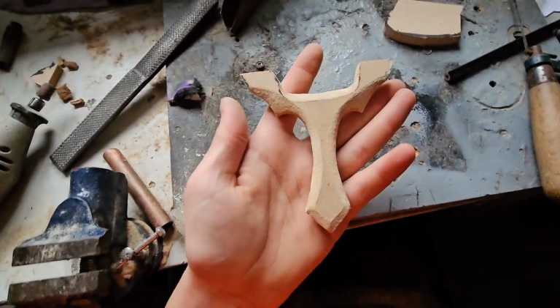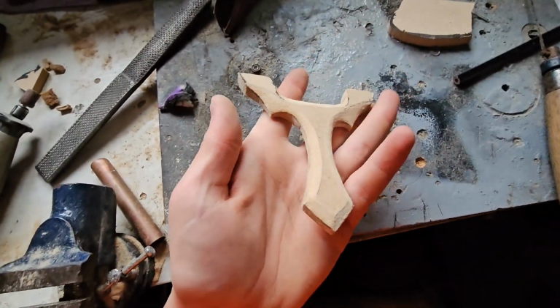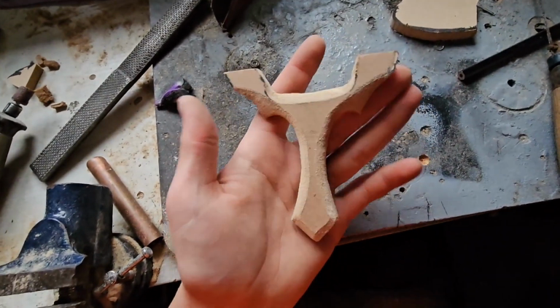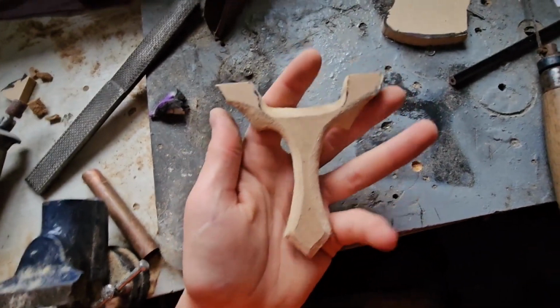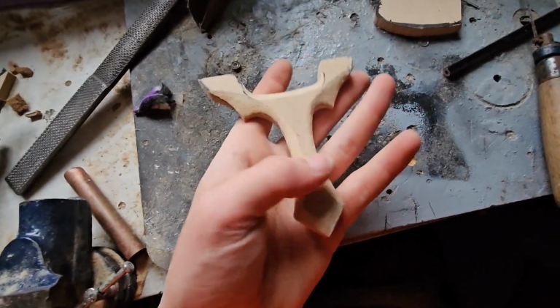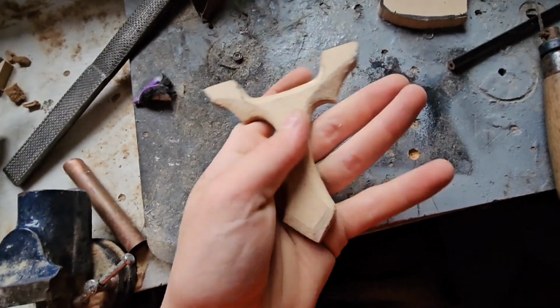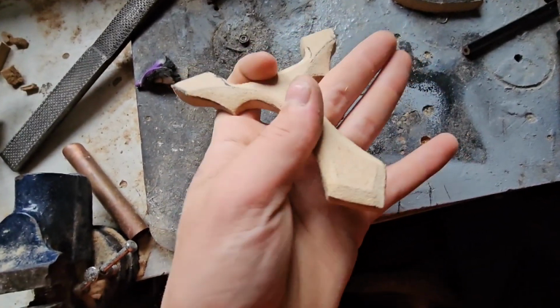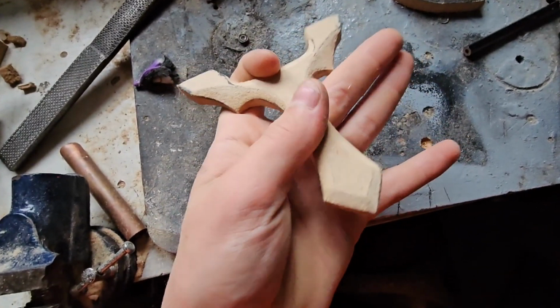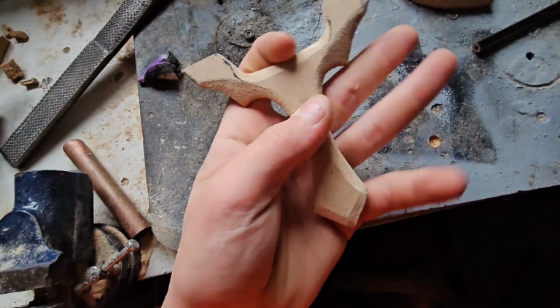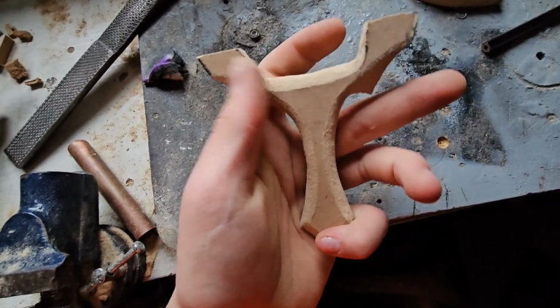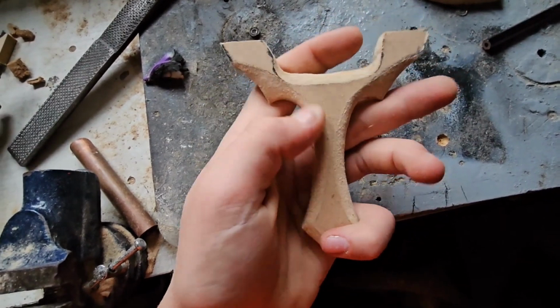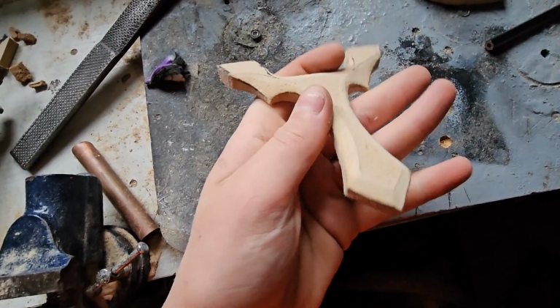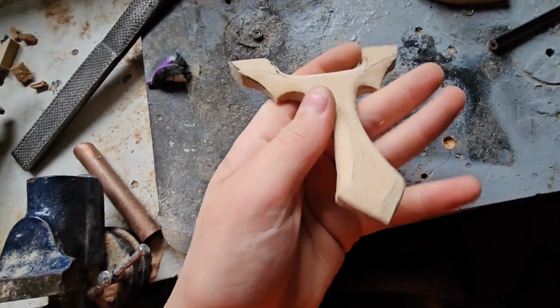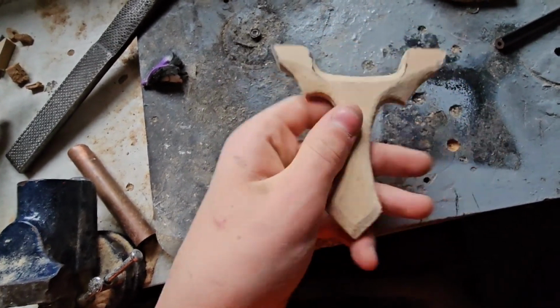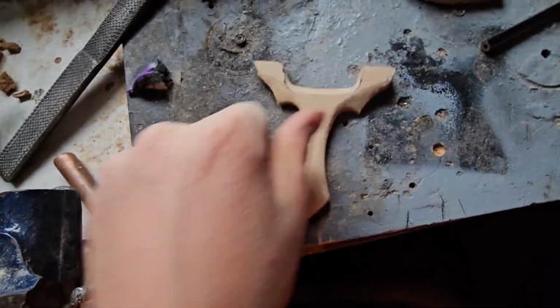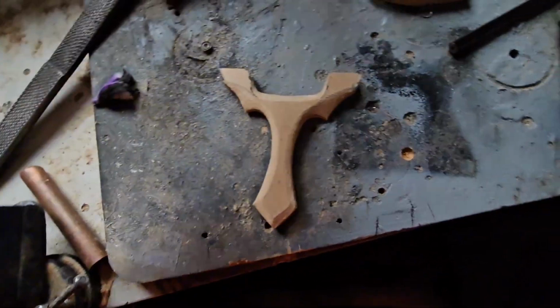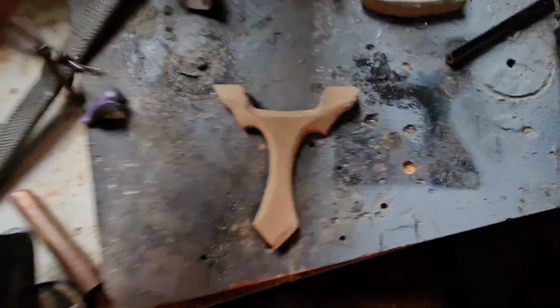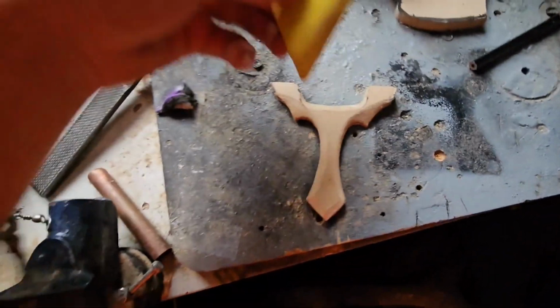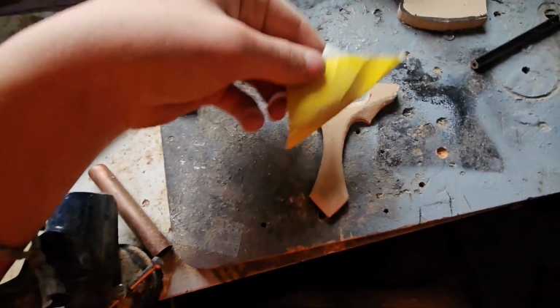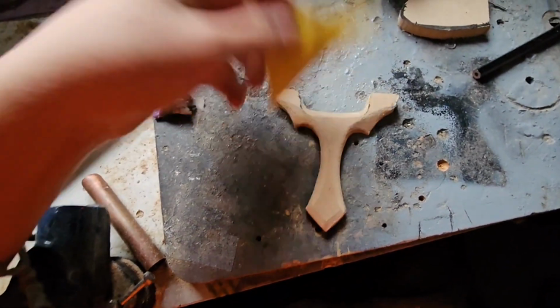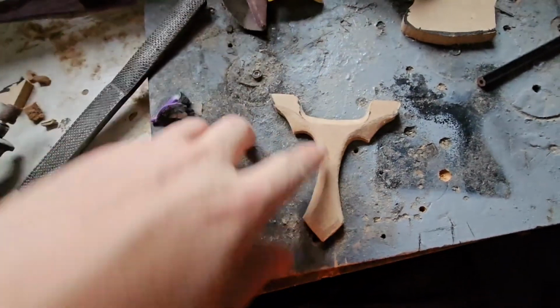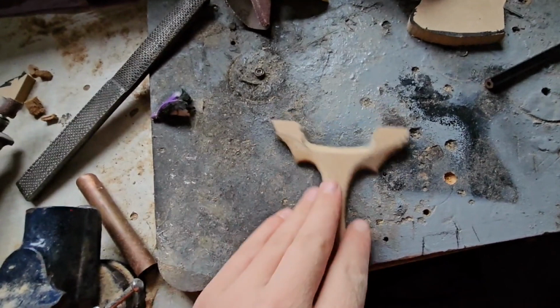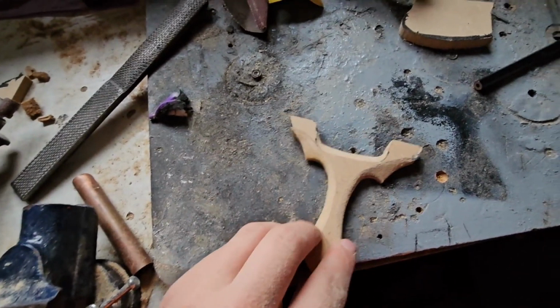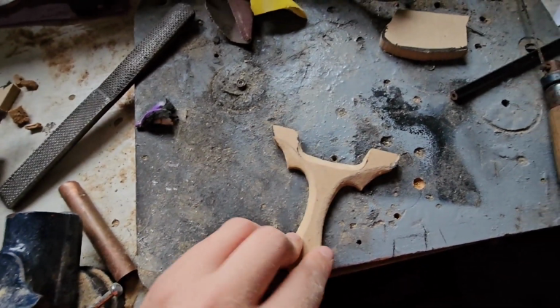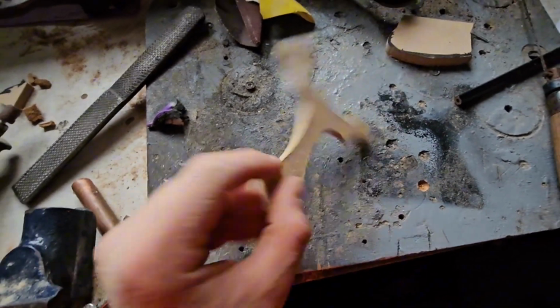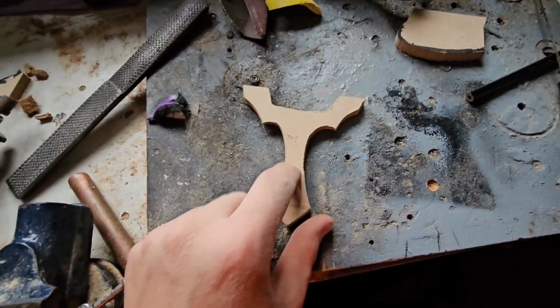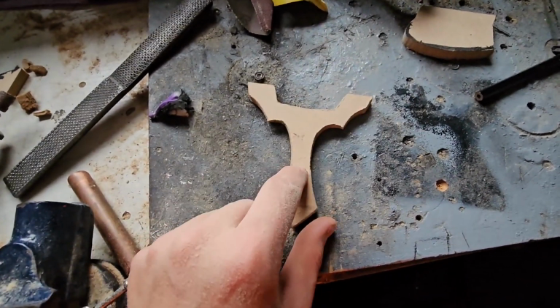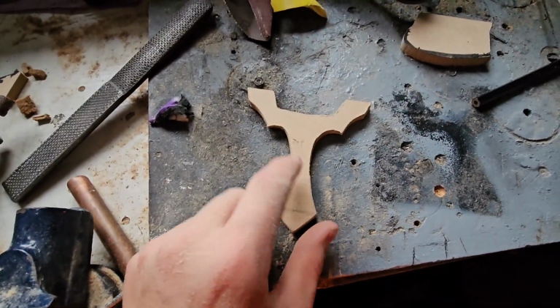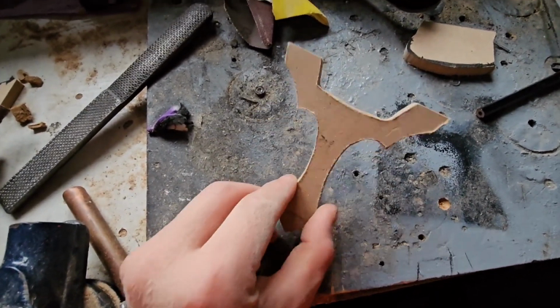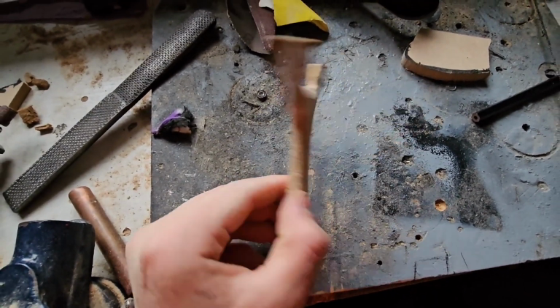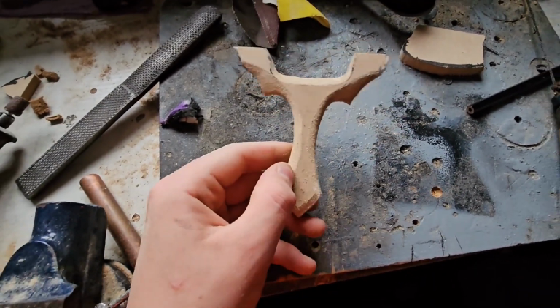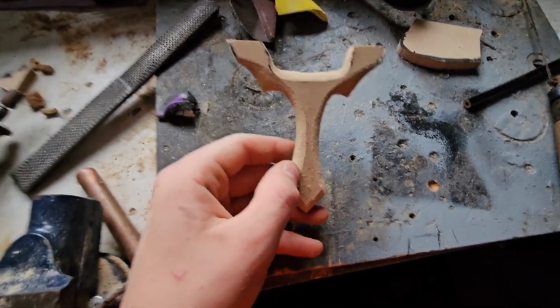I've done the rough sanding on it now. I'd like to keep some hard edges. I'll go over it with 80 grit and then 120 grit to make it smooth, but first I'm going to draw up the other side, get the other side done, clean it up, and then go over it all with sandpaper.